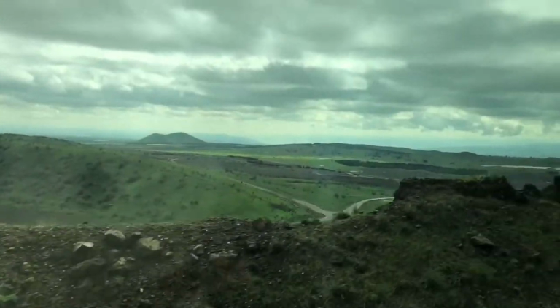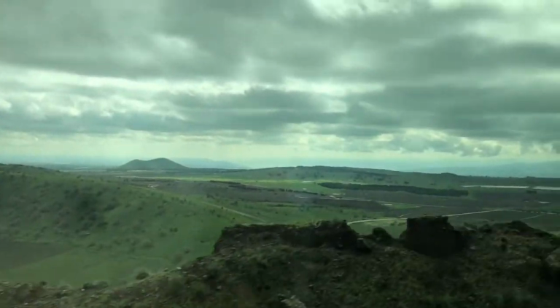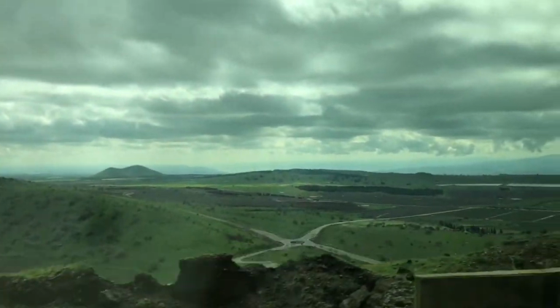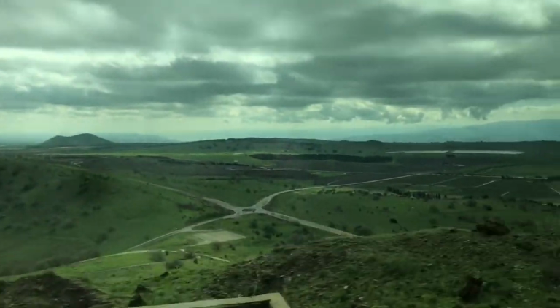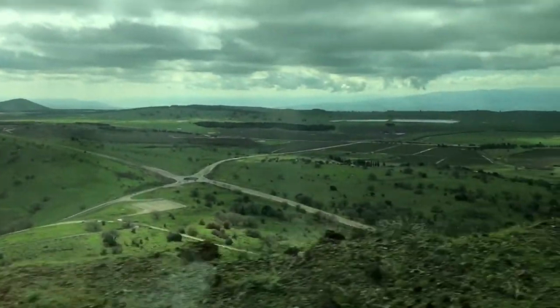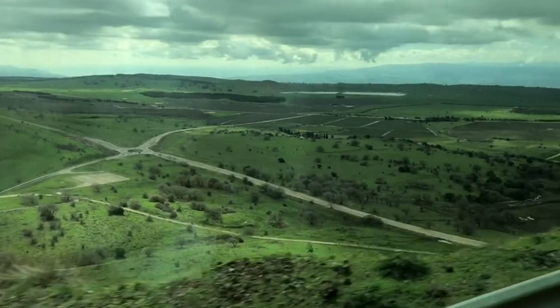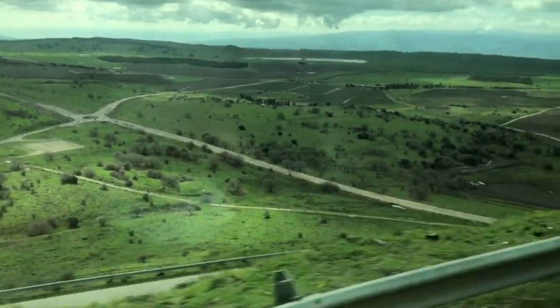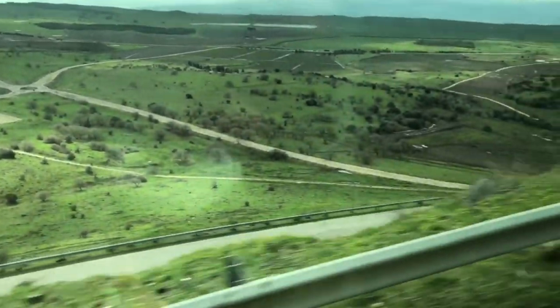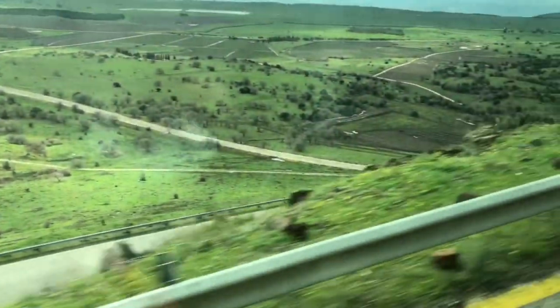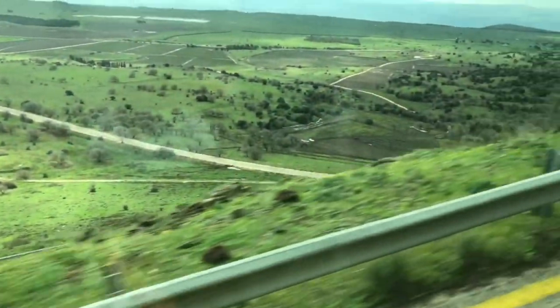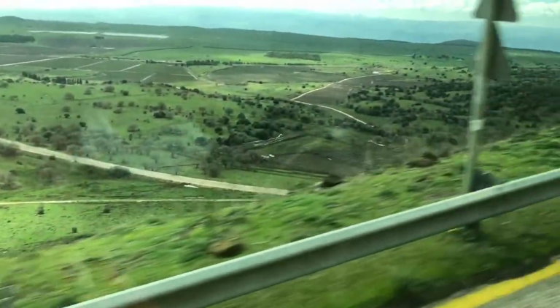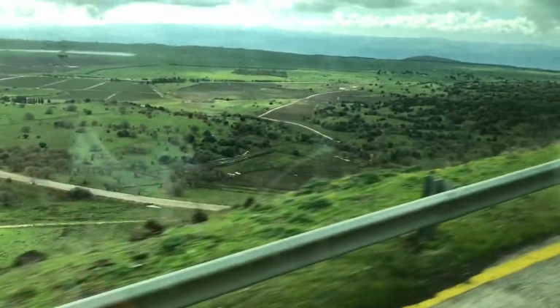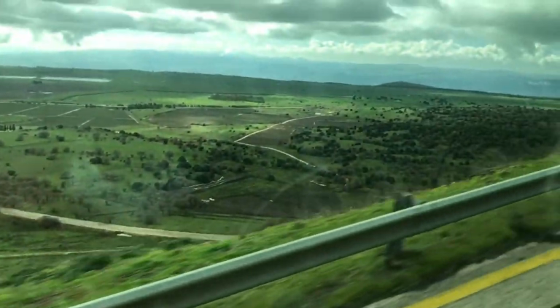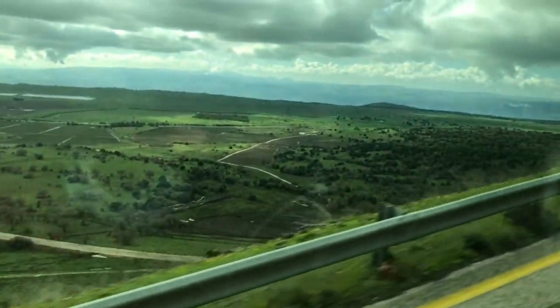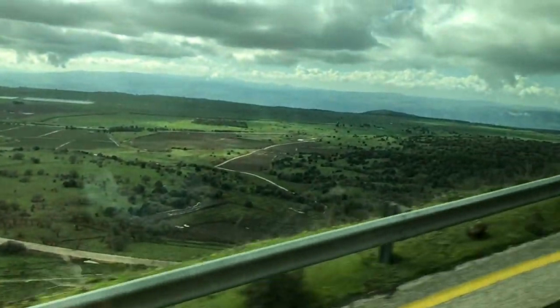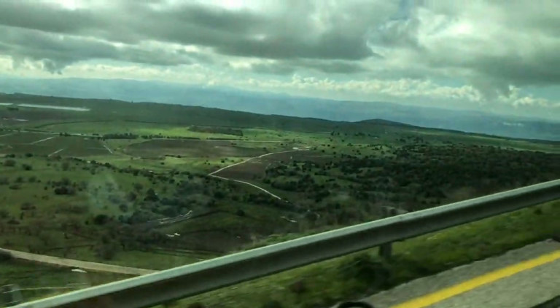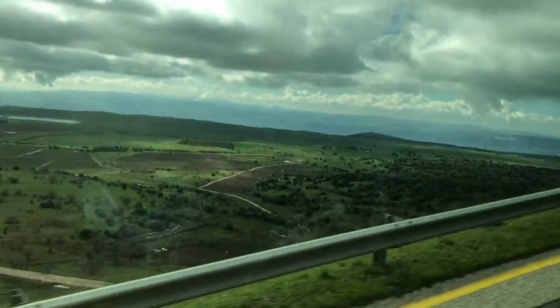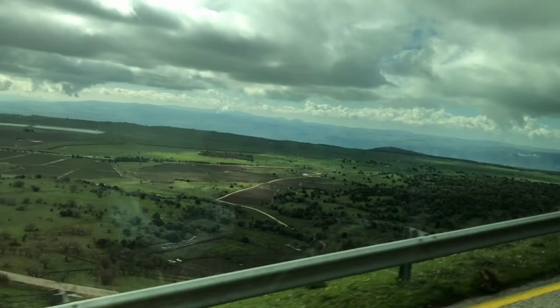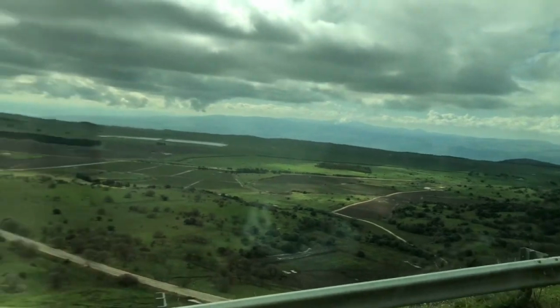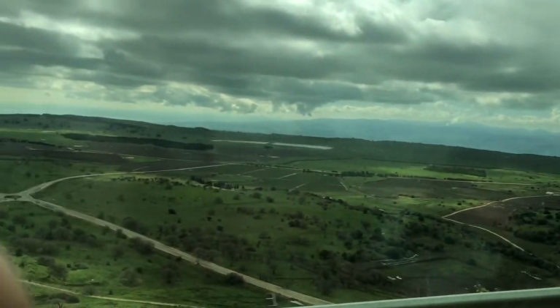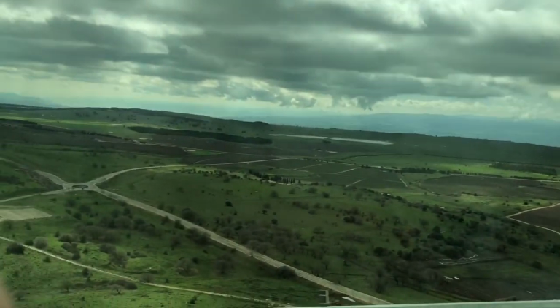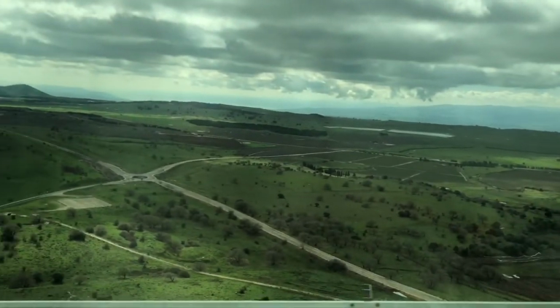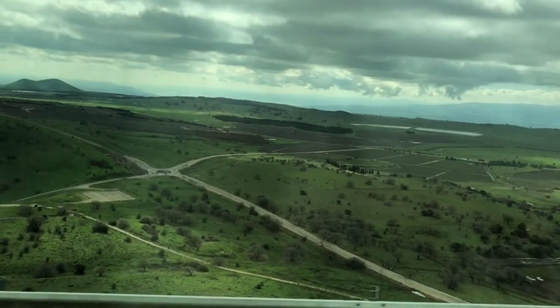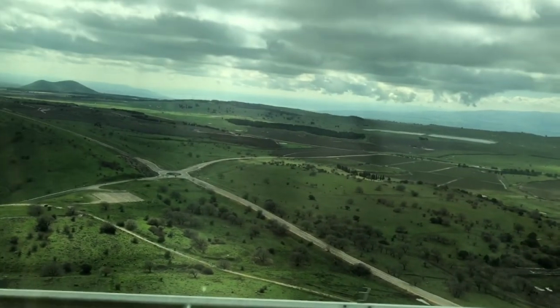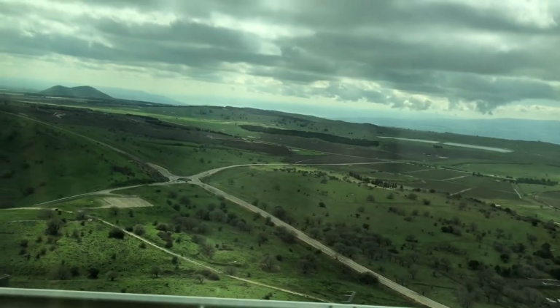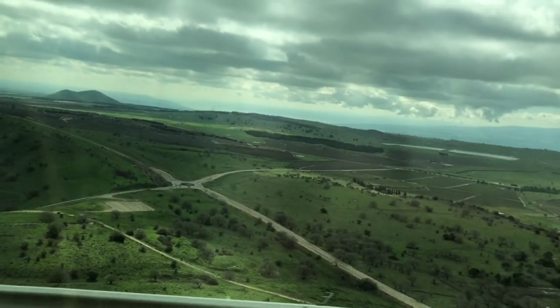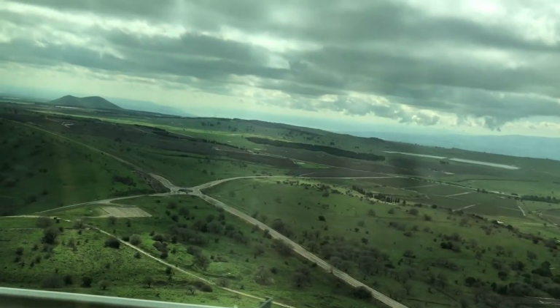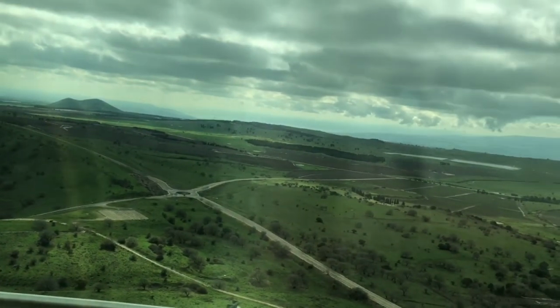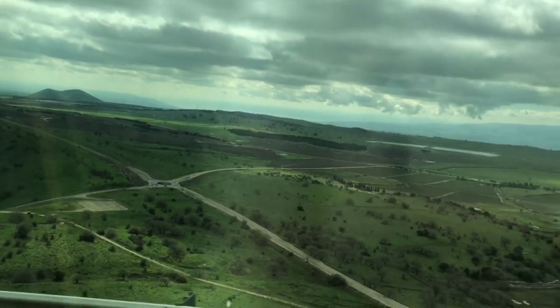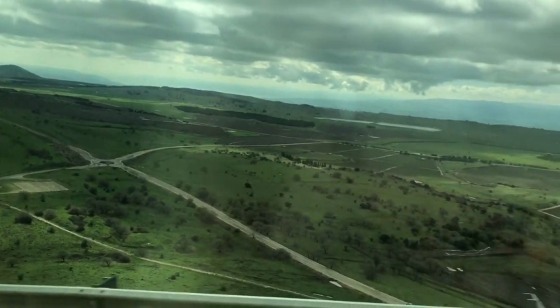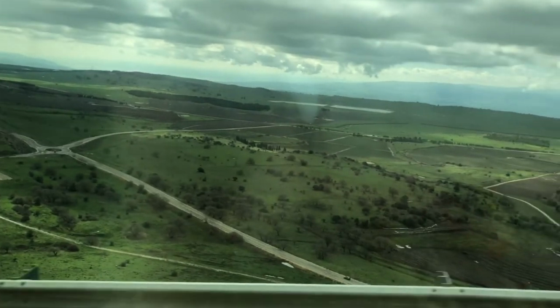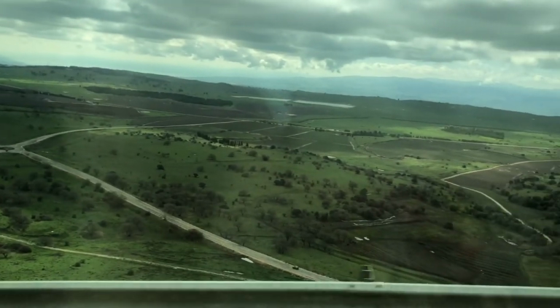We're driving along the dormant volcano, driving up it. We're really high. I'm kind of having a freak out, but I'm going to be strong. Wow.